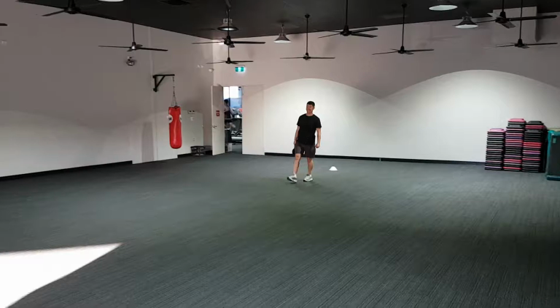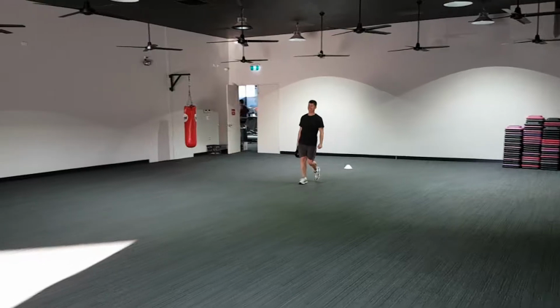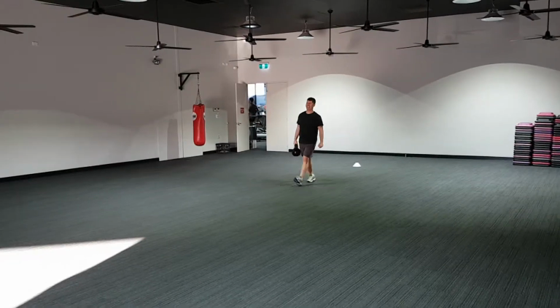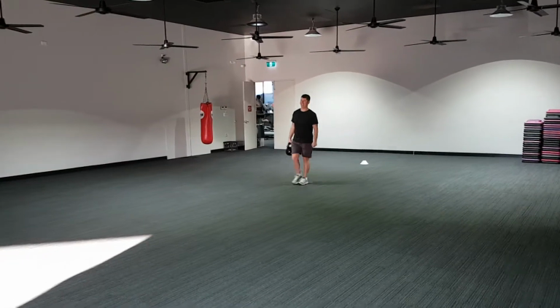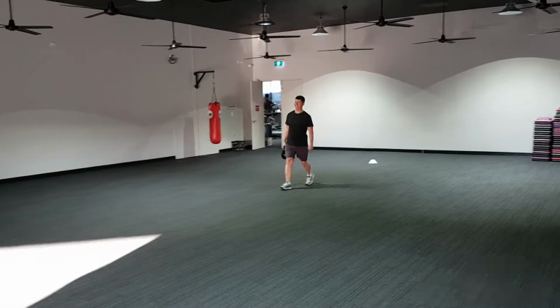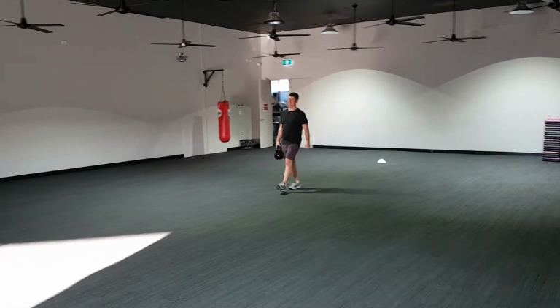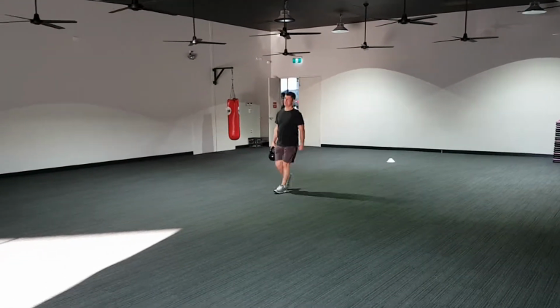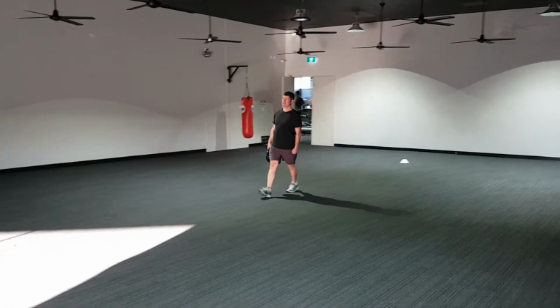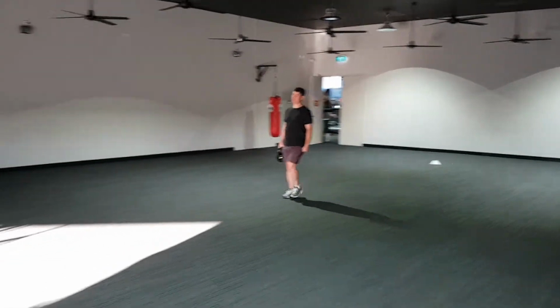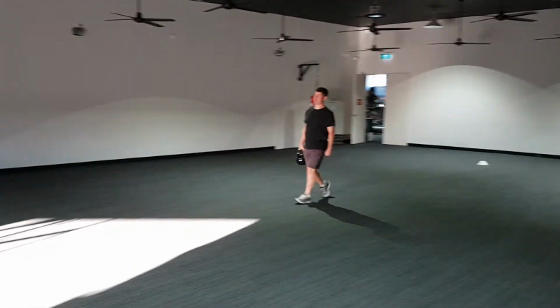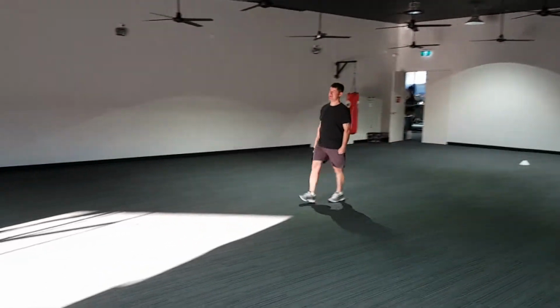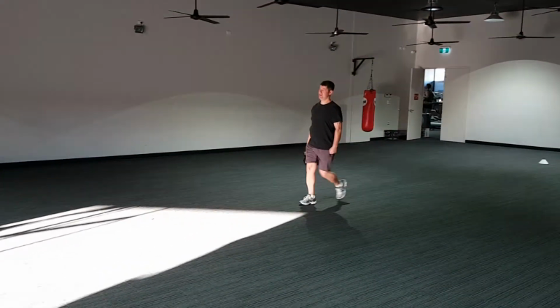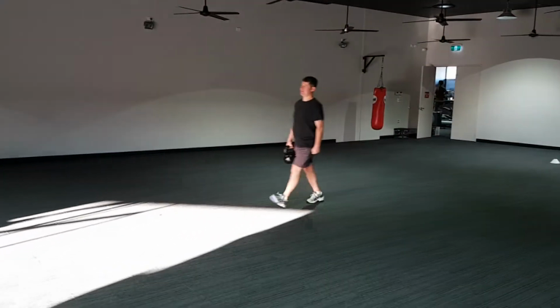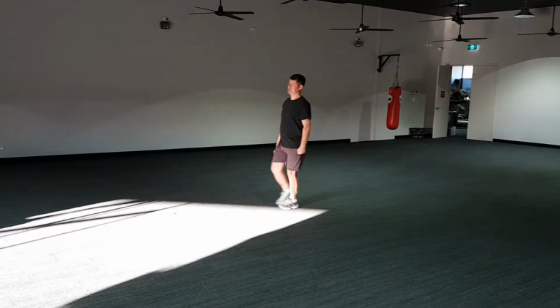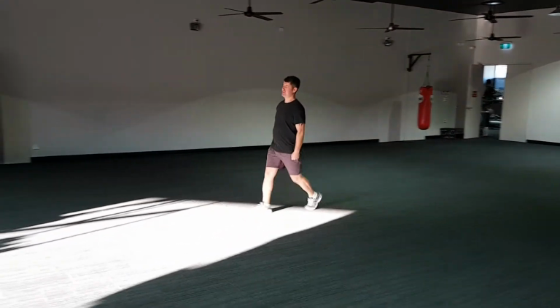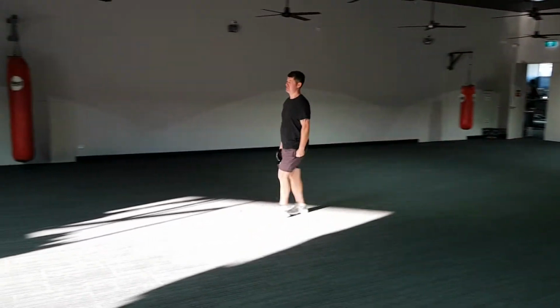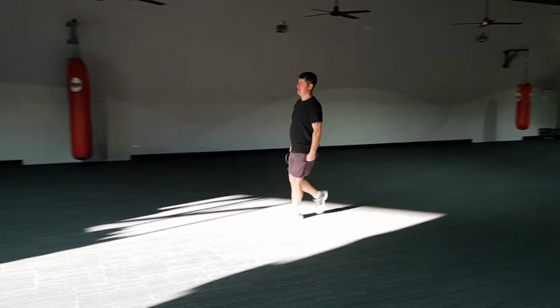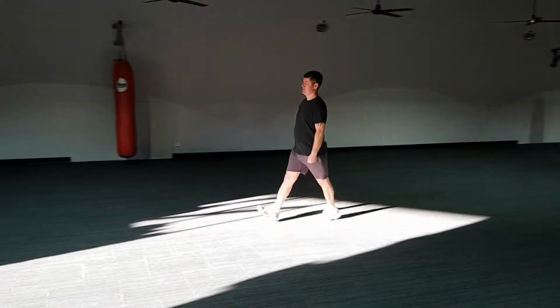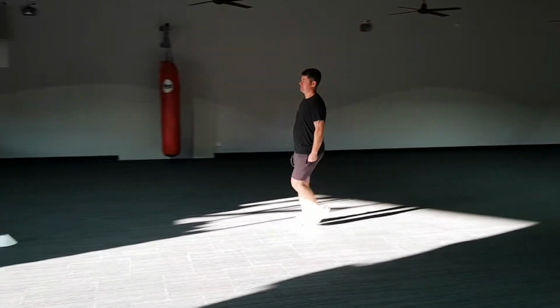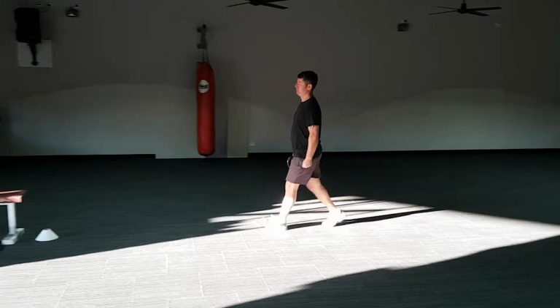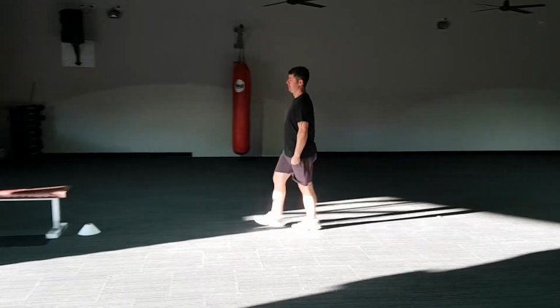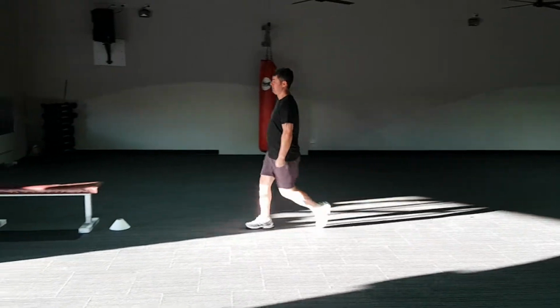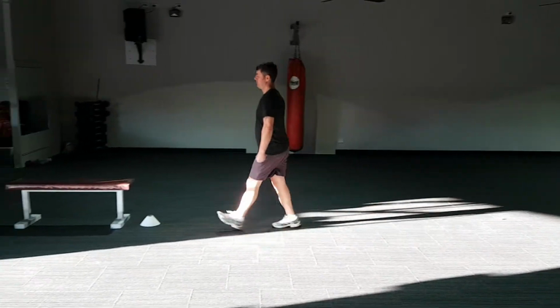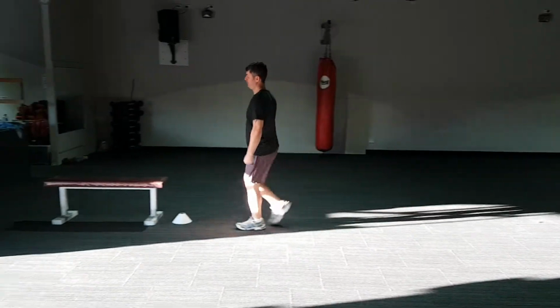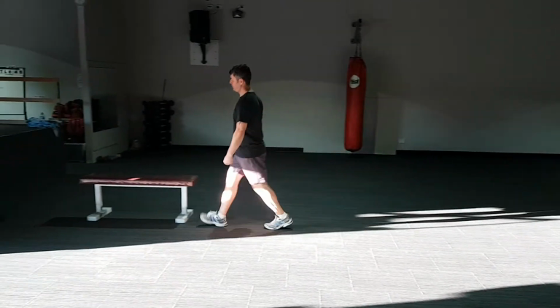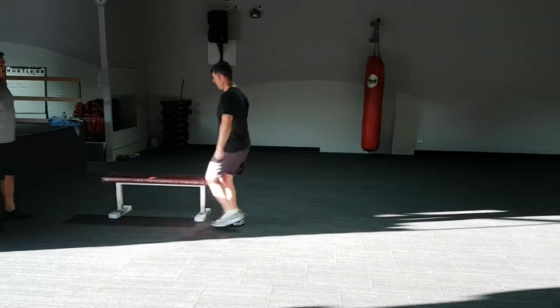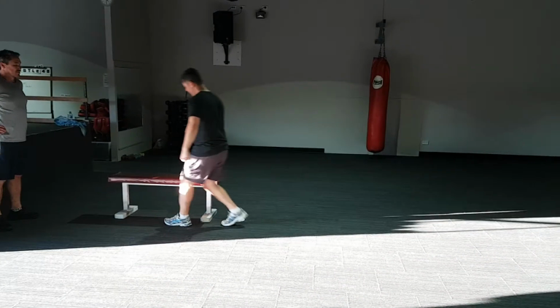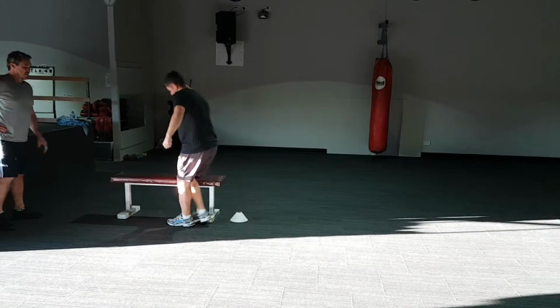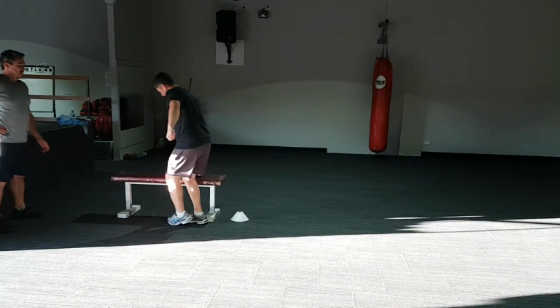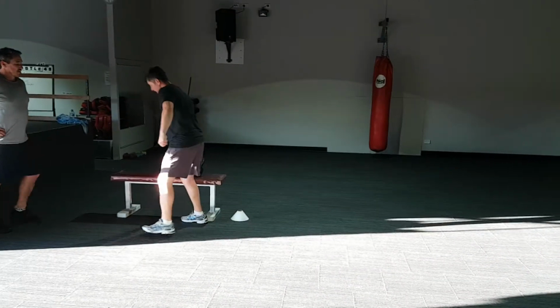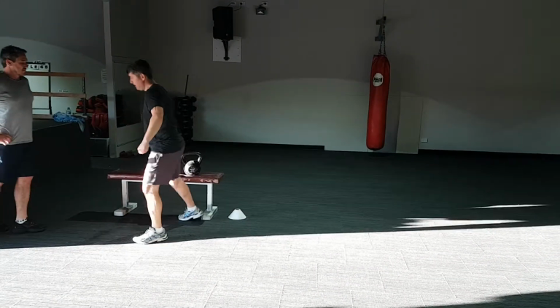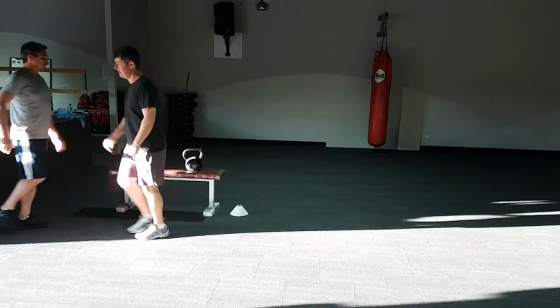Here we have Jim and Adrian doing their workout of the day. This is a partner workout — they're doing a five minute suitcase carry relay.